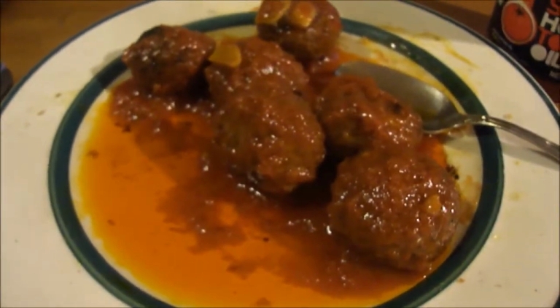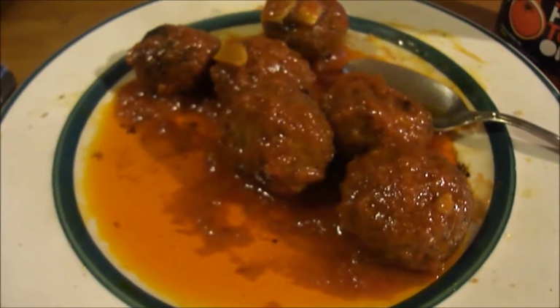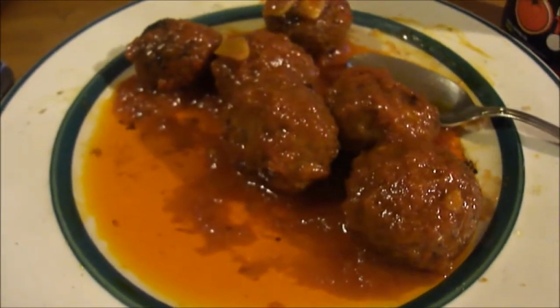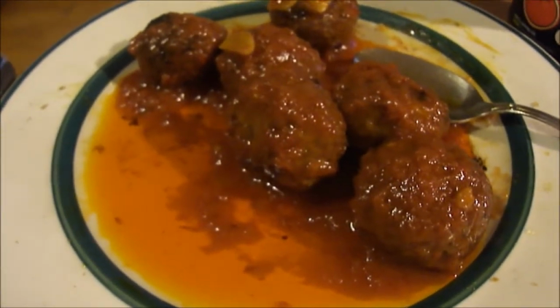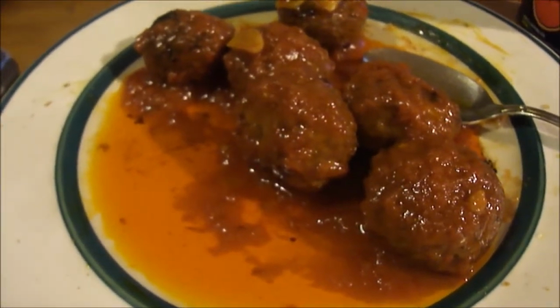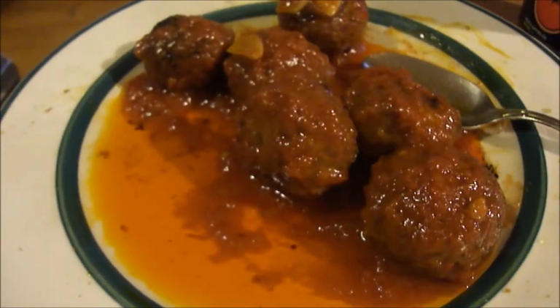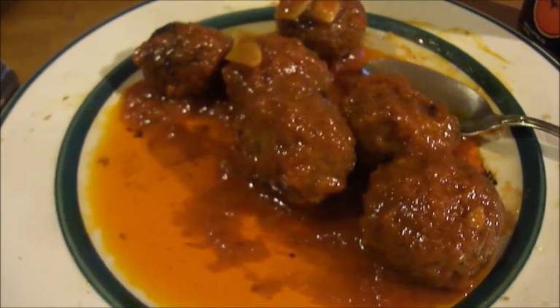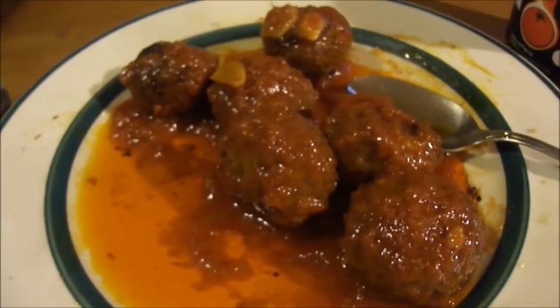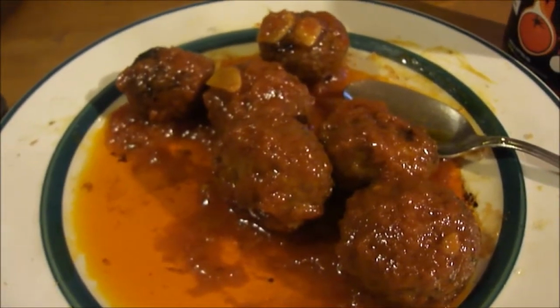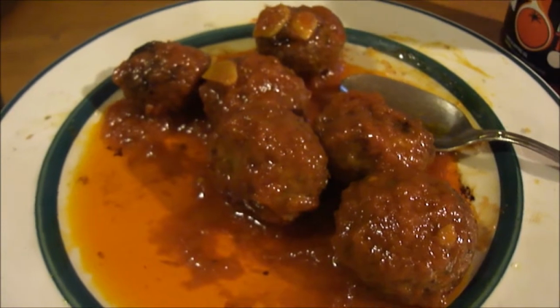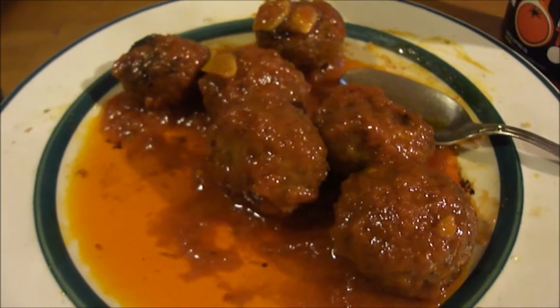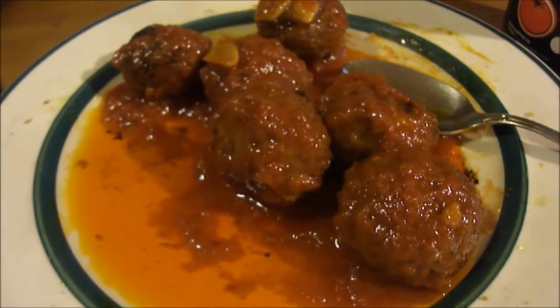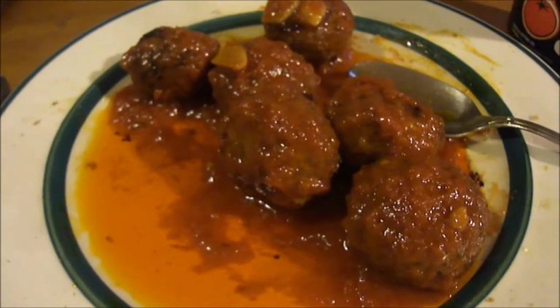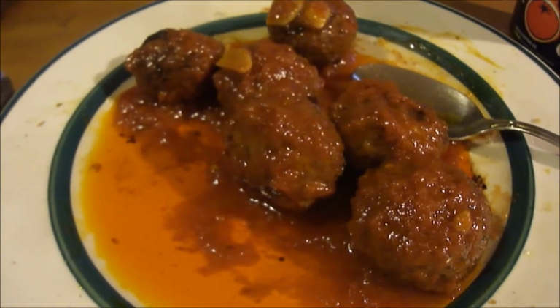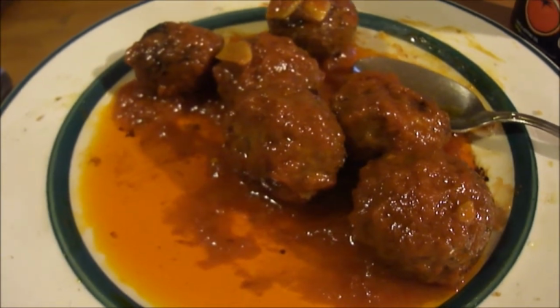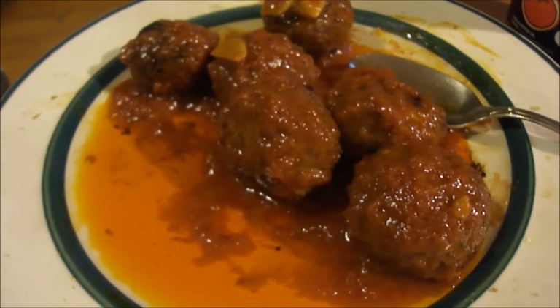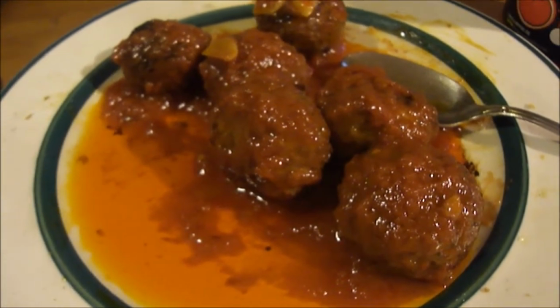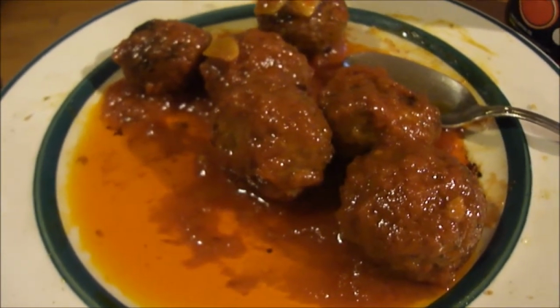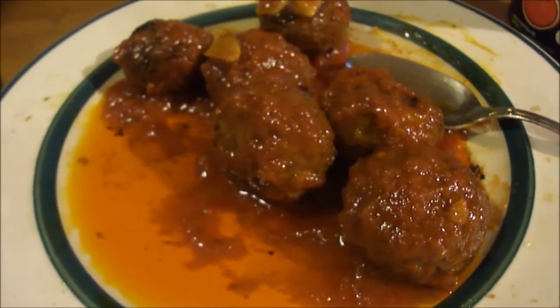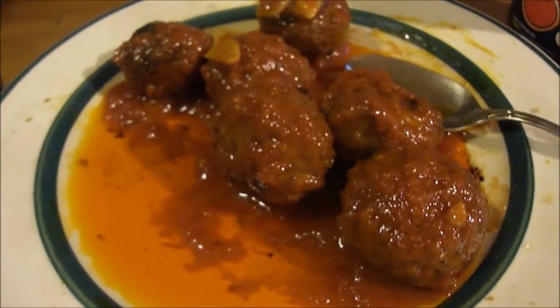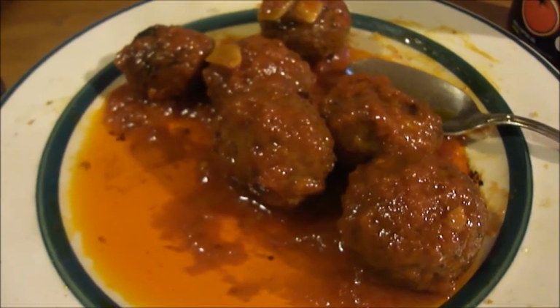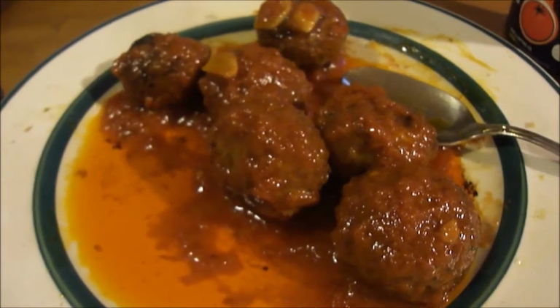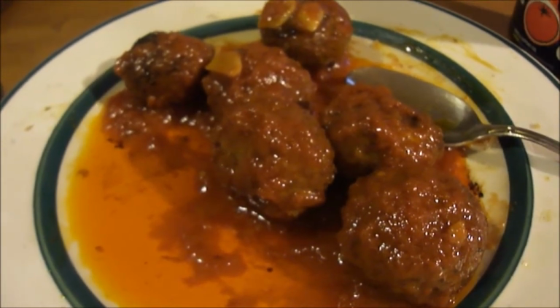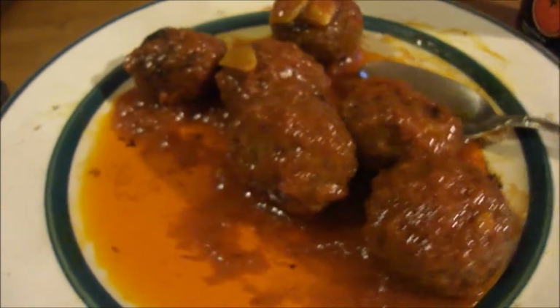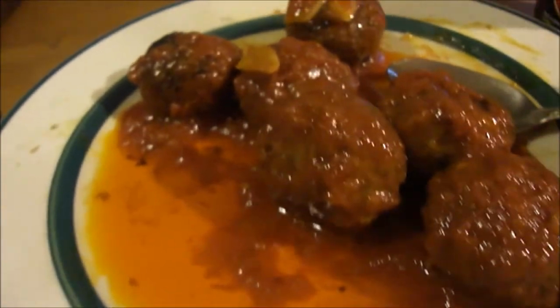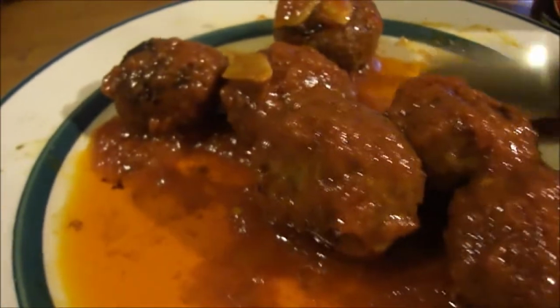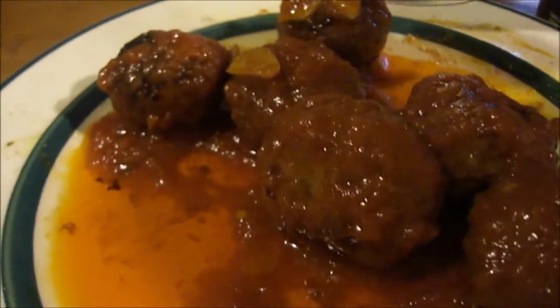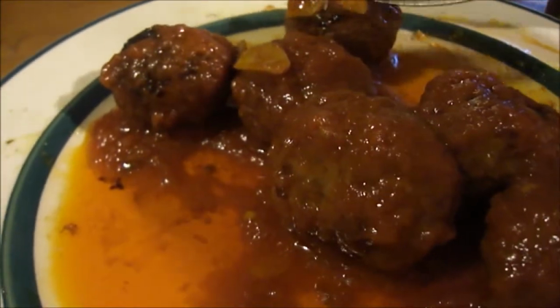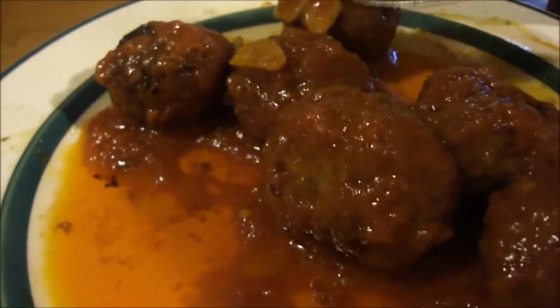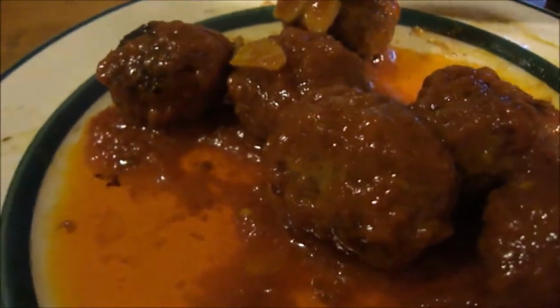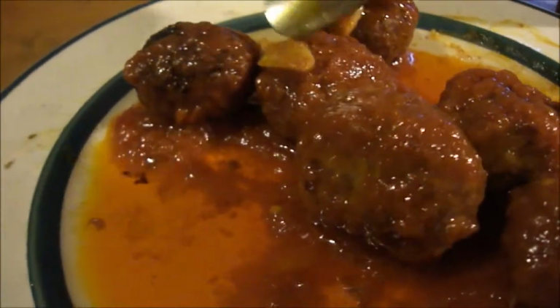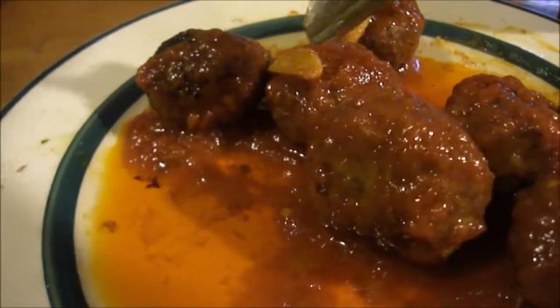If you like sun-dried tomatoes, I think you'll really like this. I'll give the spicy hot tomato oil a ten. Let's try a little bit of that garlic — there's a piece of garlic right there.